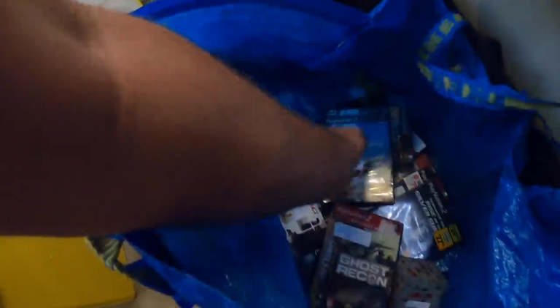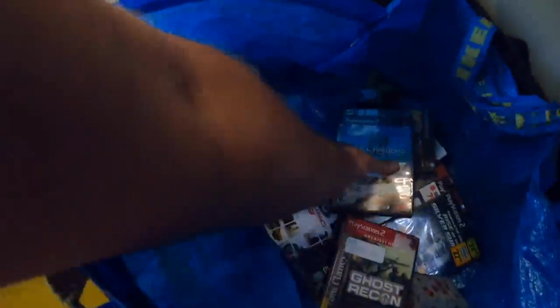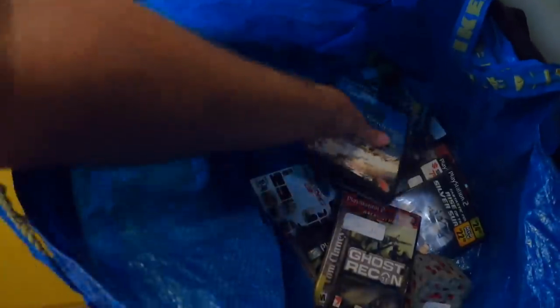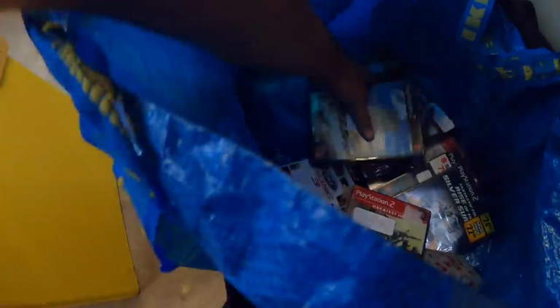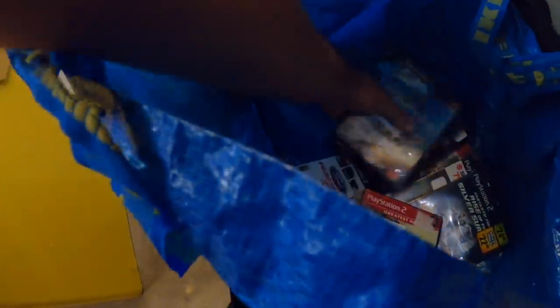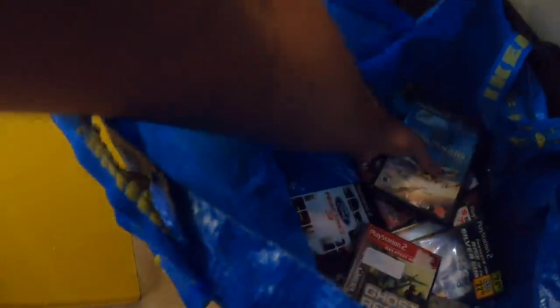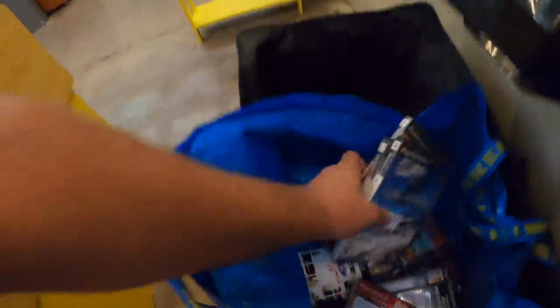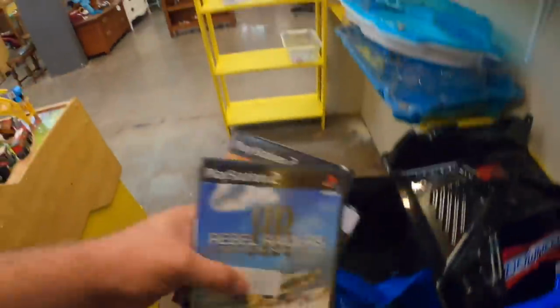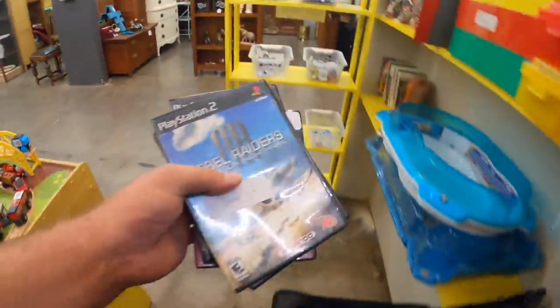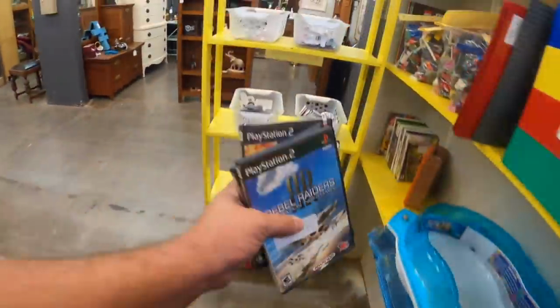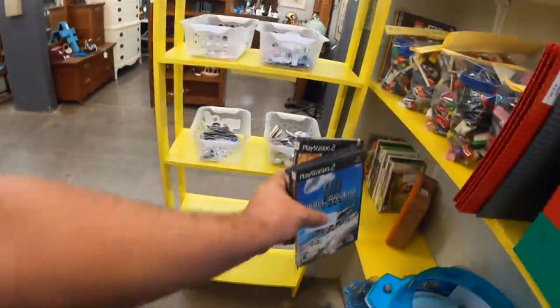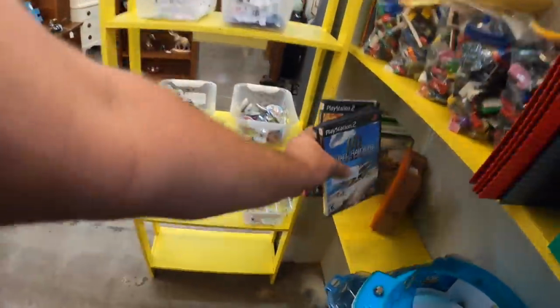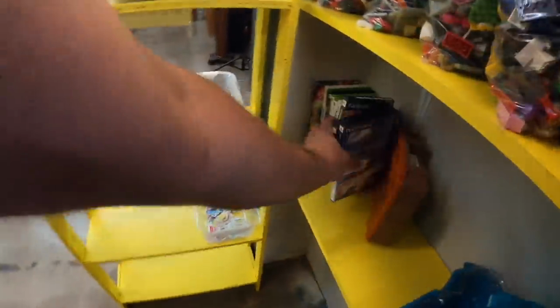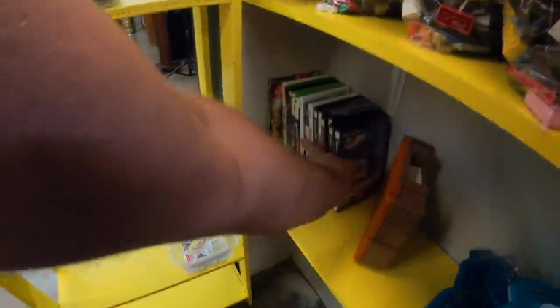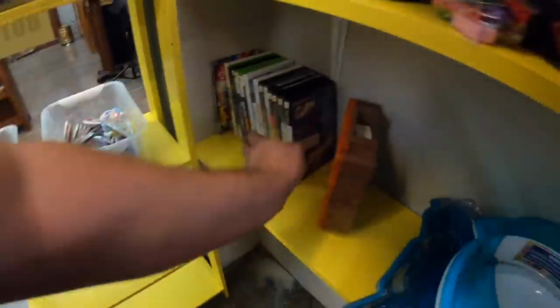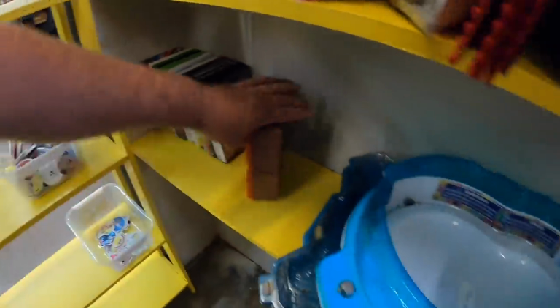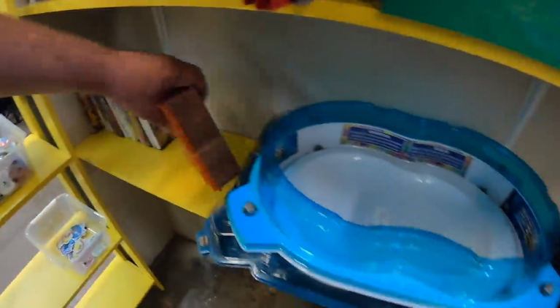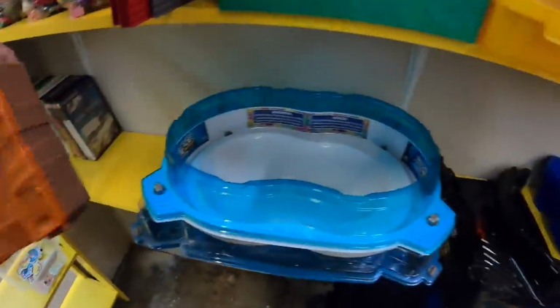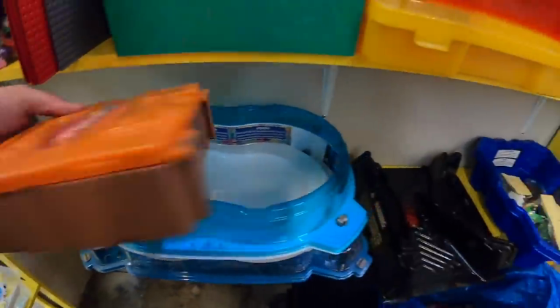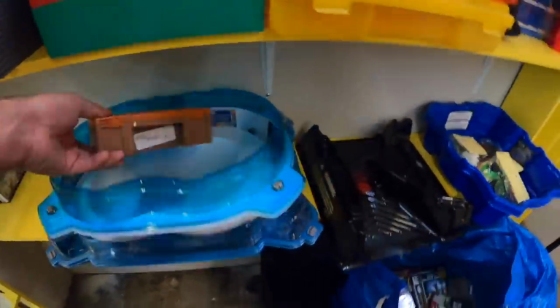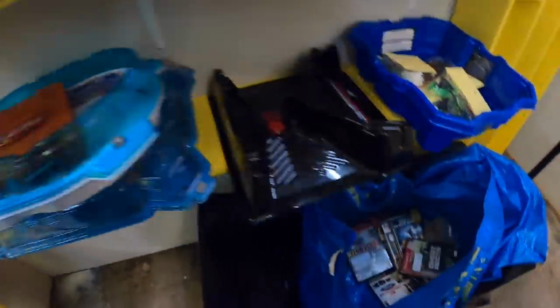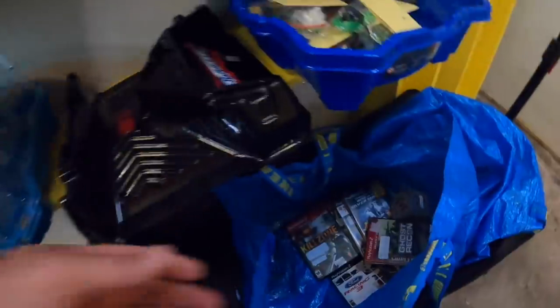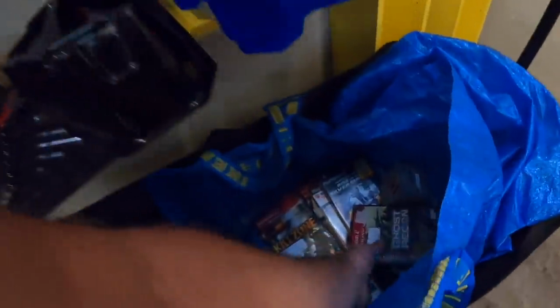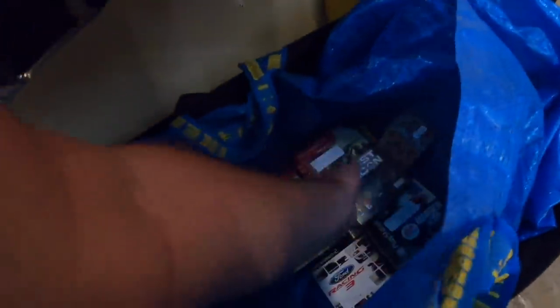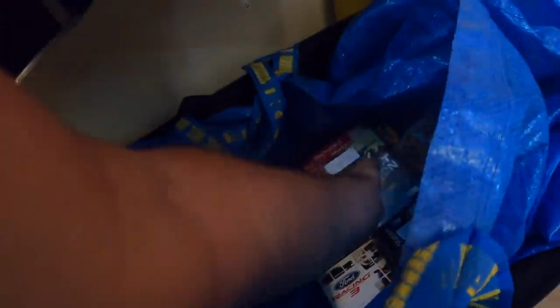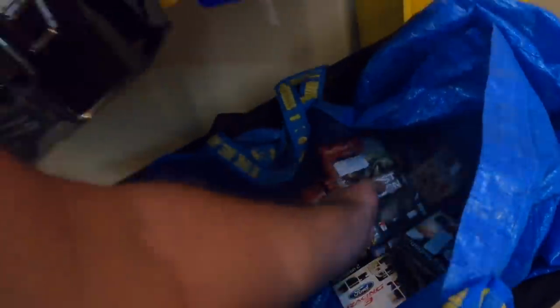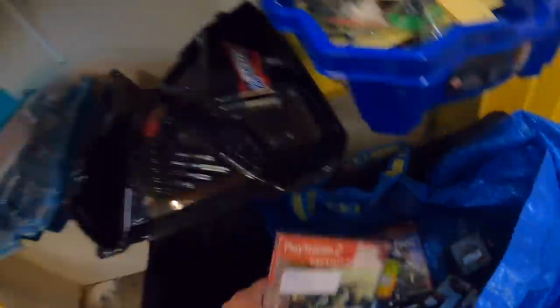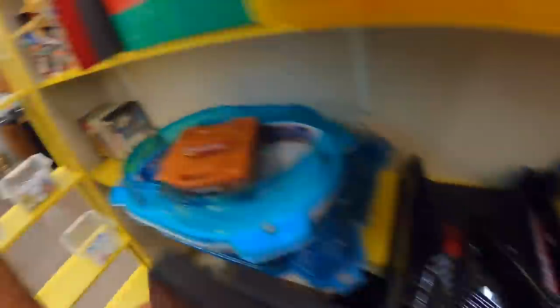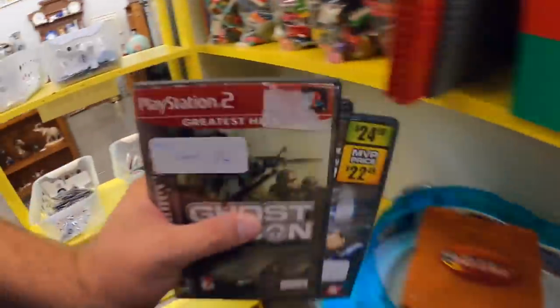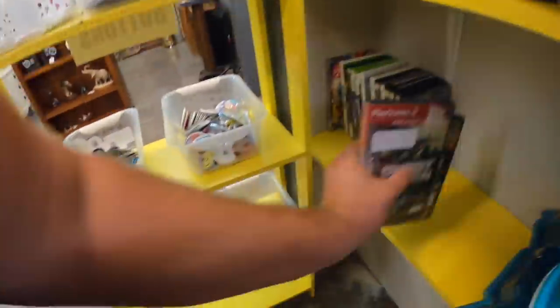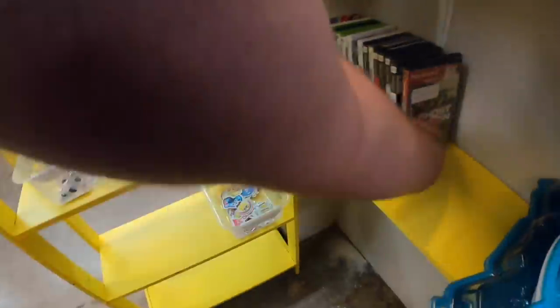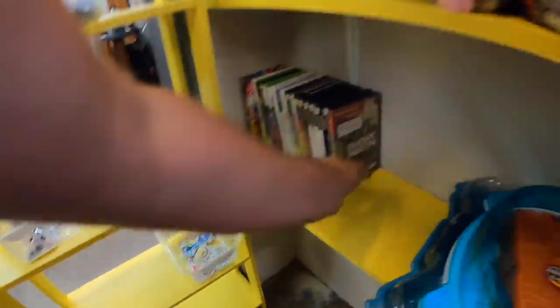And then video games. Lots of video games.